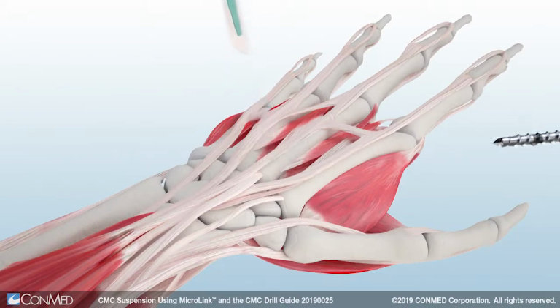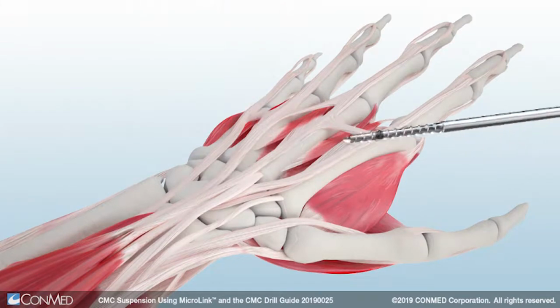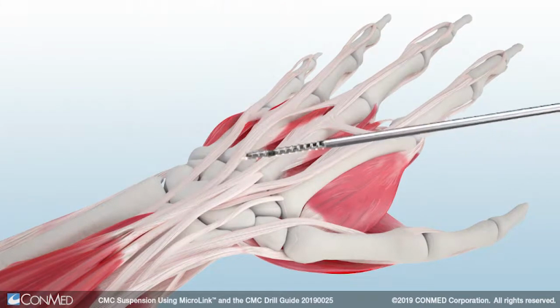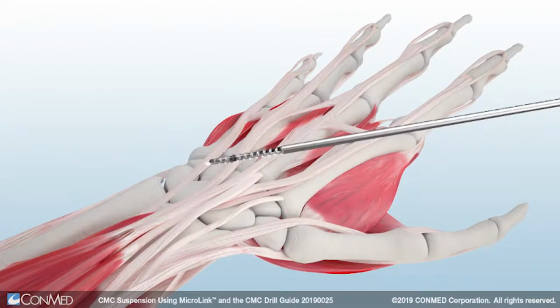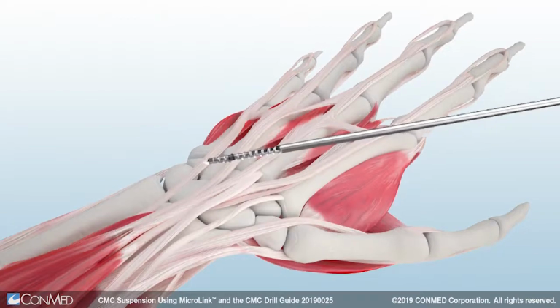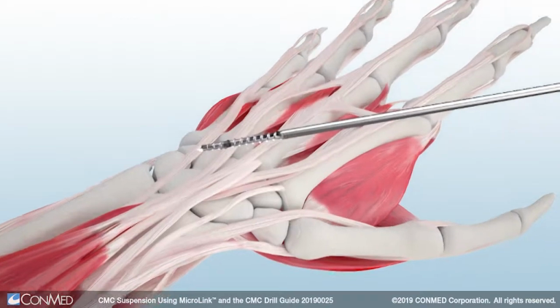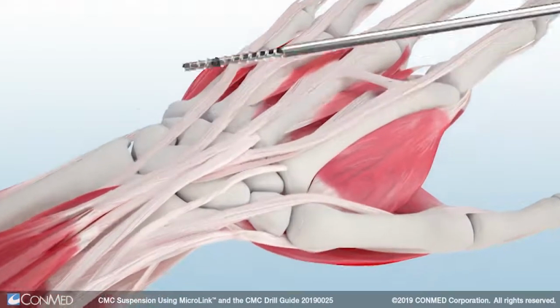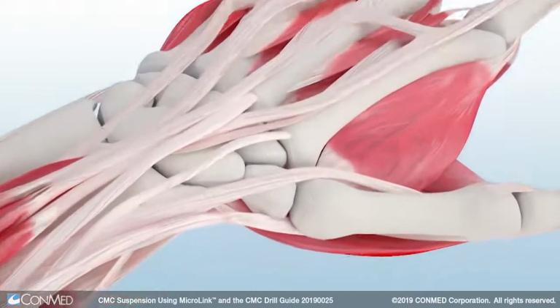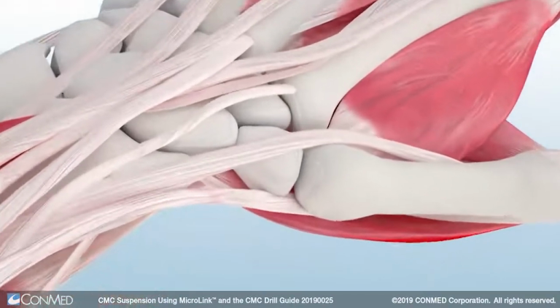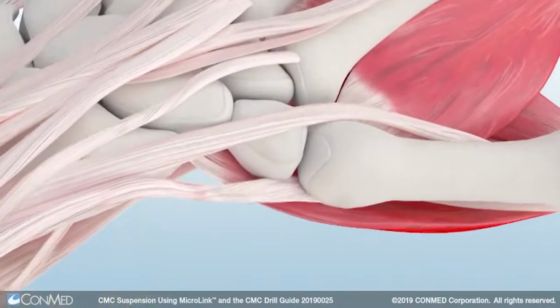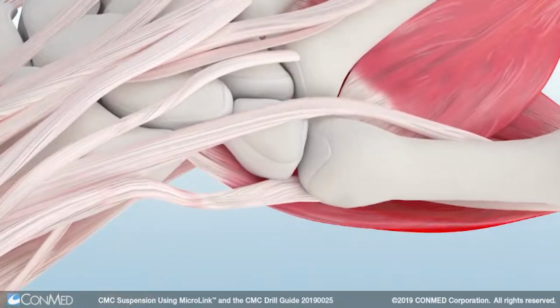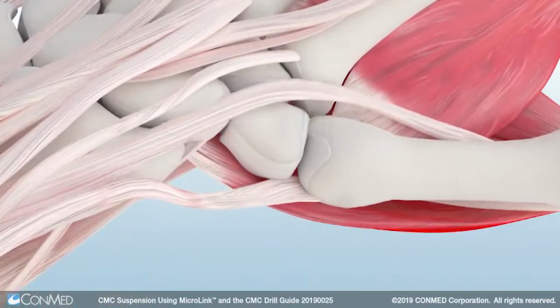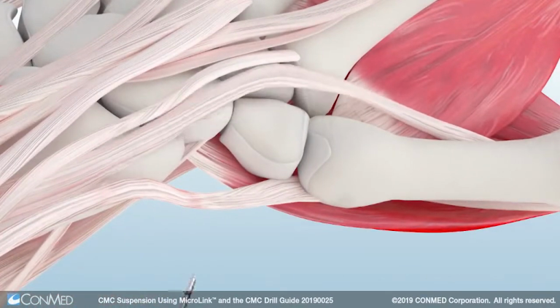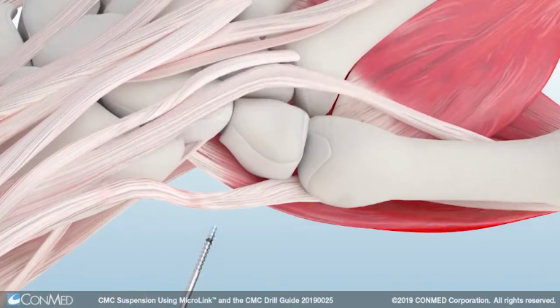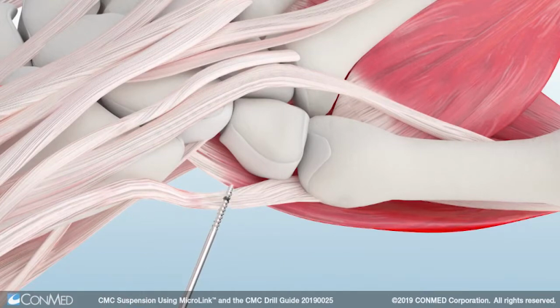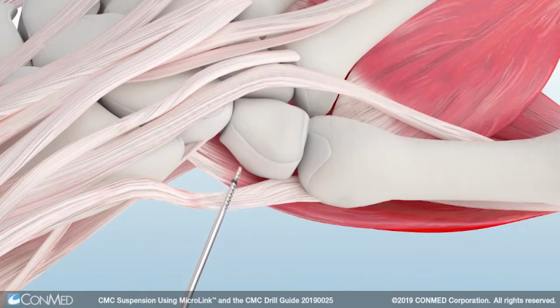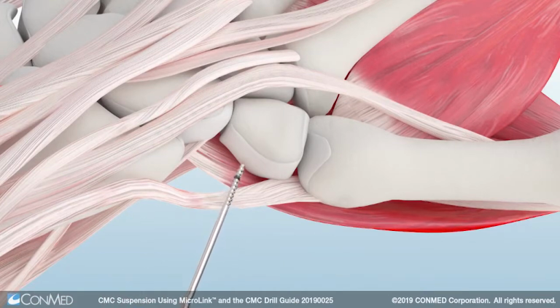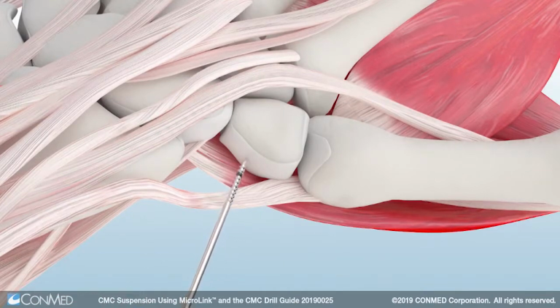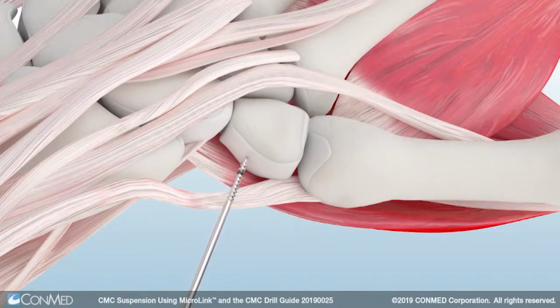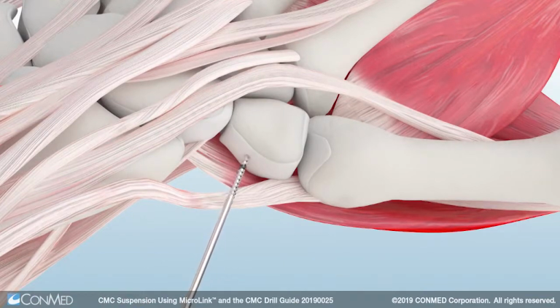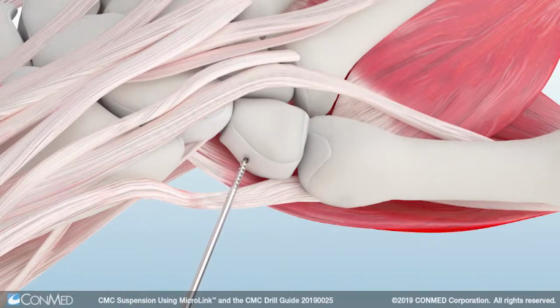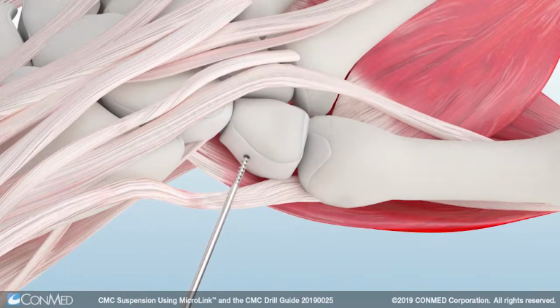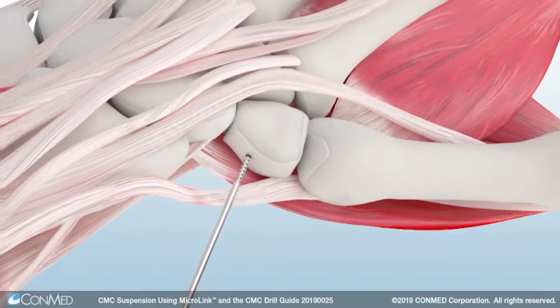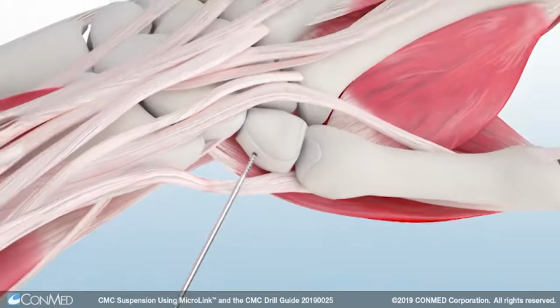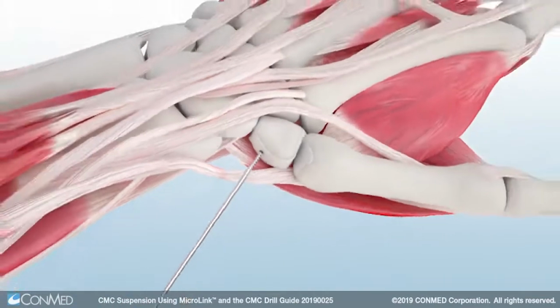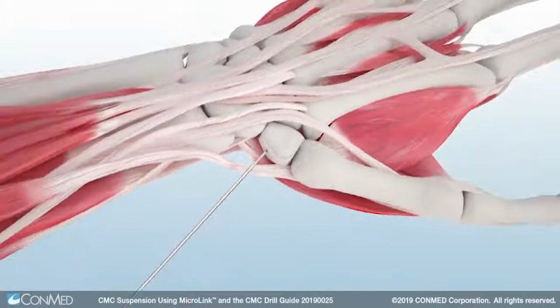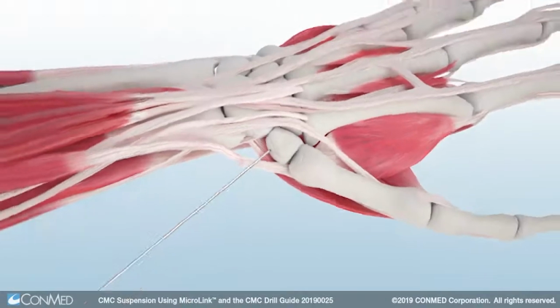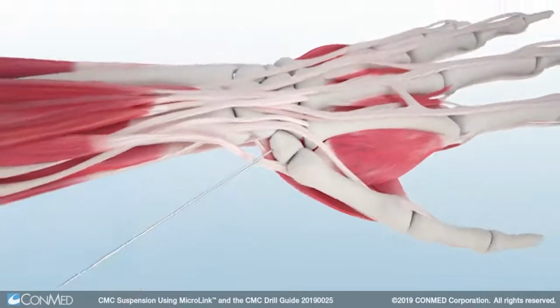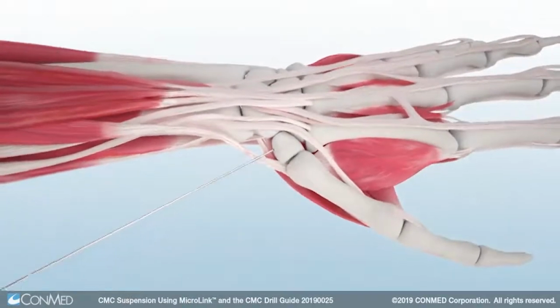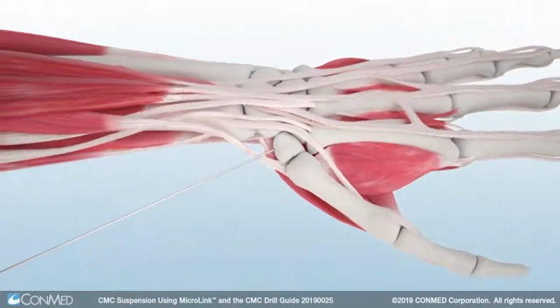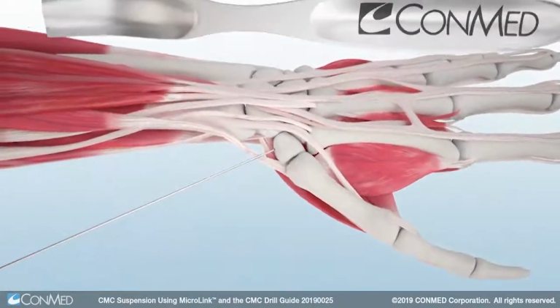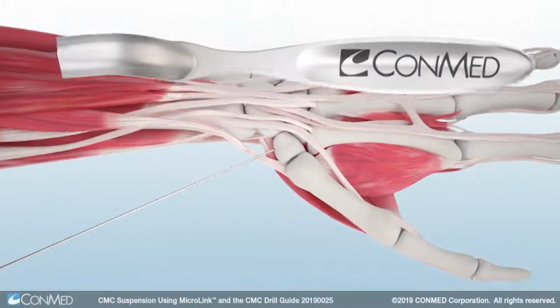The trapezium pin offered in the Microlink system is used to assist with trapeziectomy. Use a pin driver to drill the trapezium pin into the center of the trapezium up to the laser line indication of 10 to 15 millimeters.